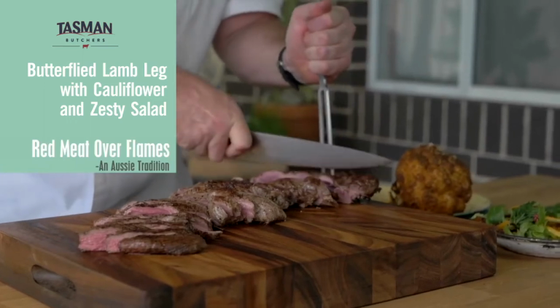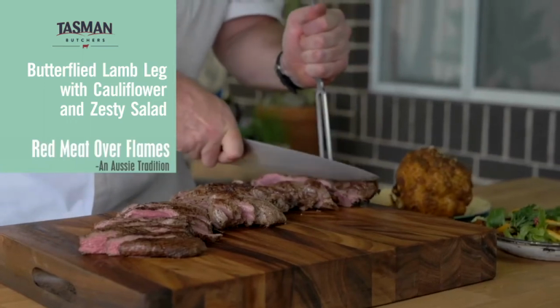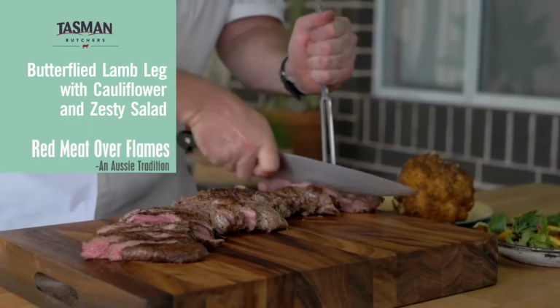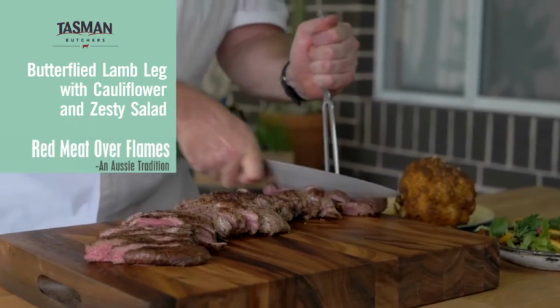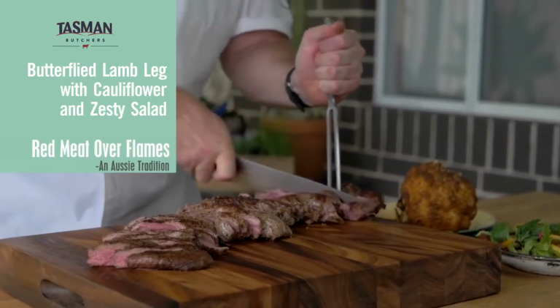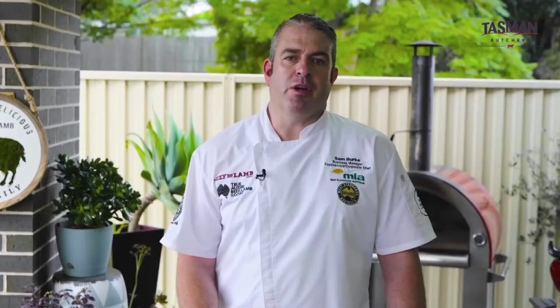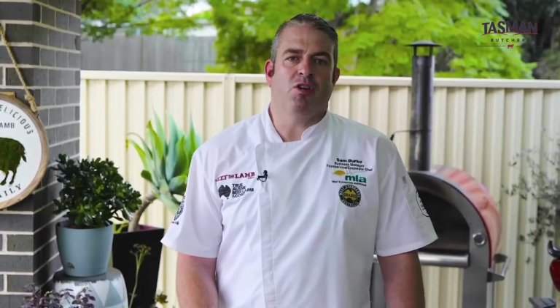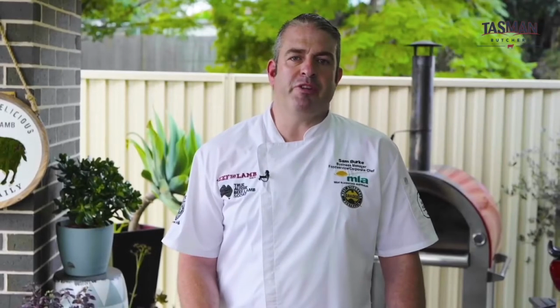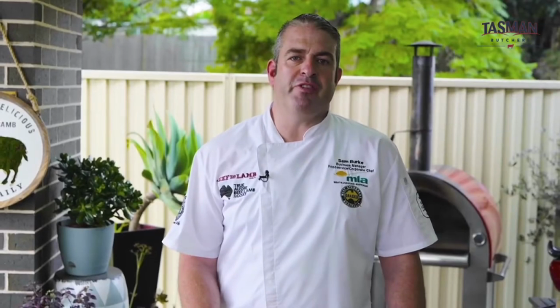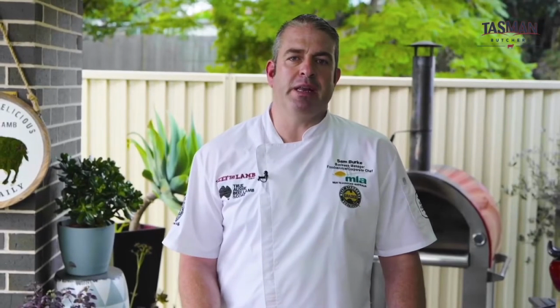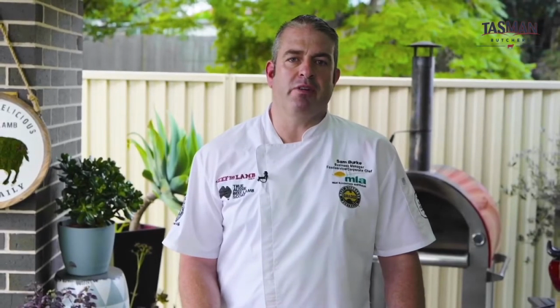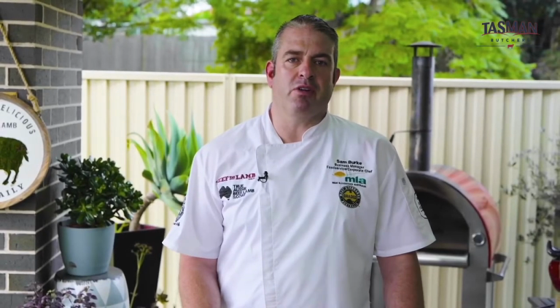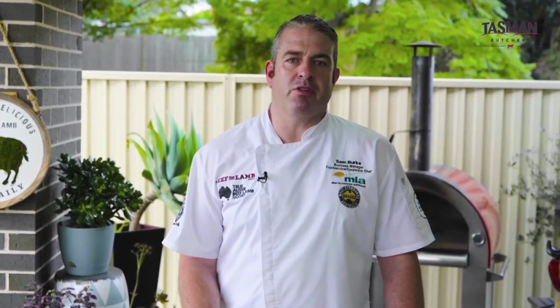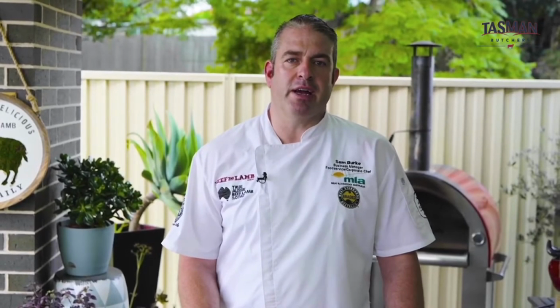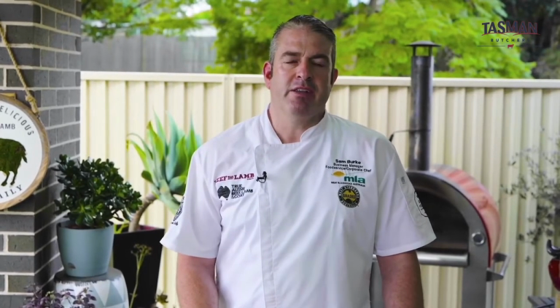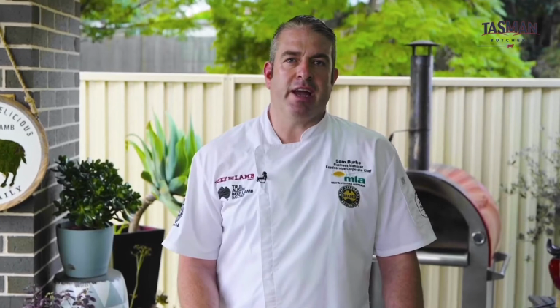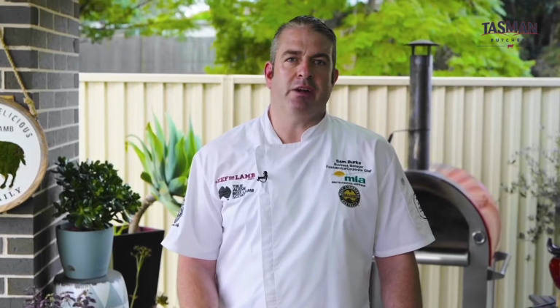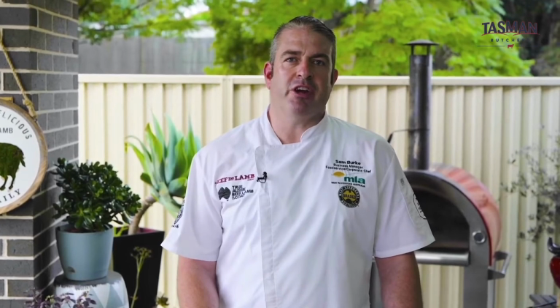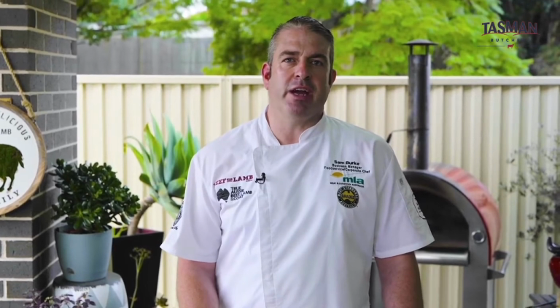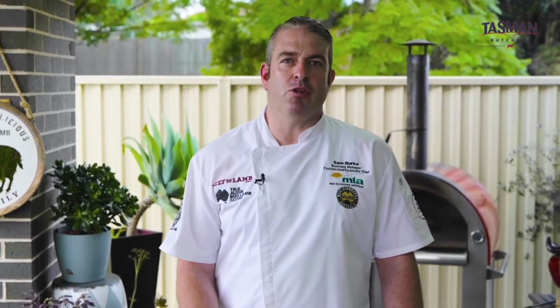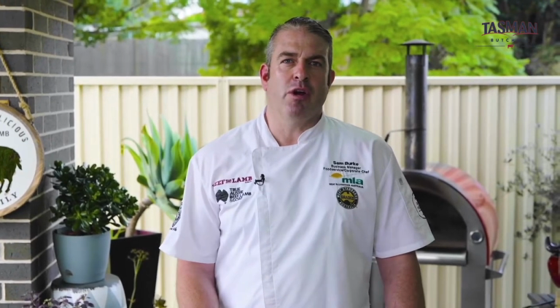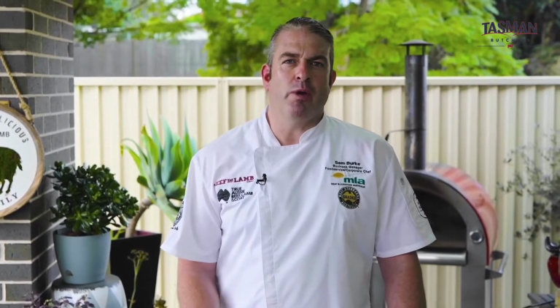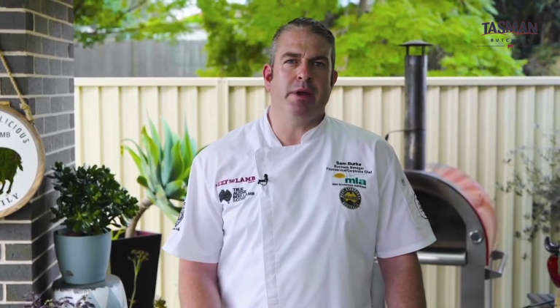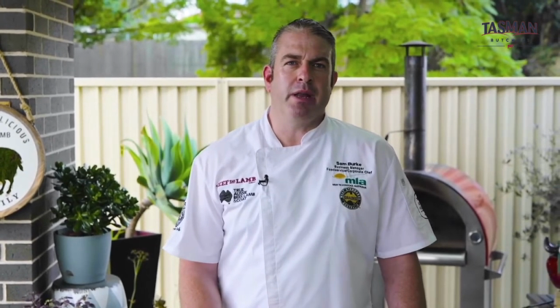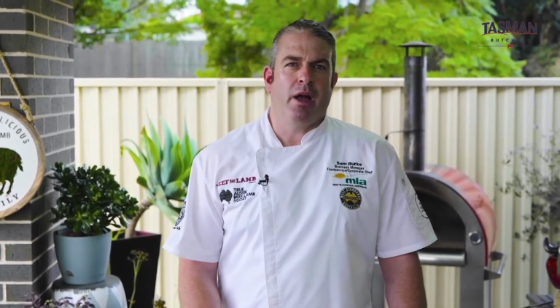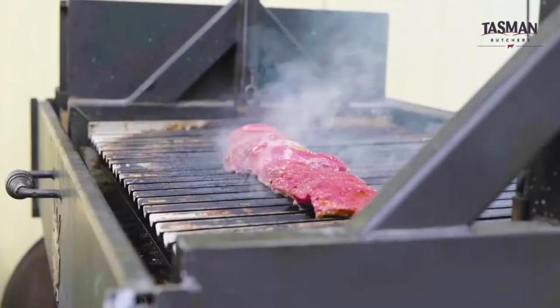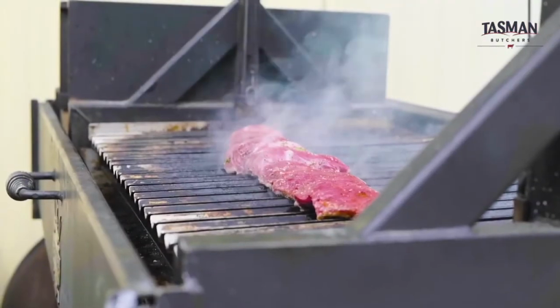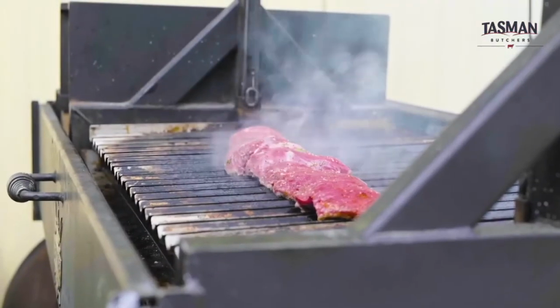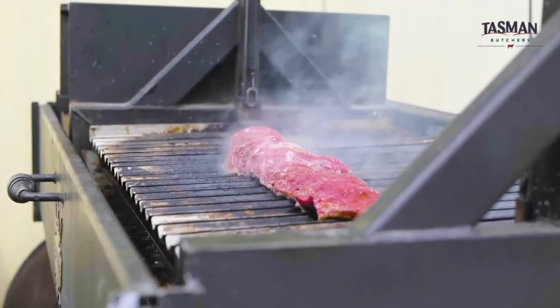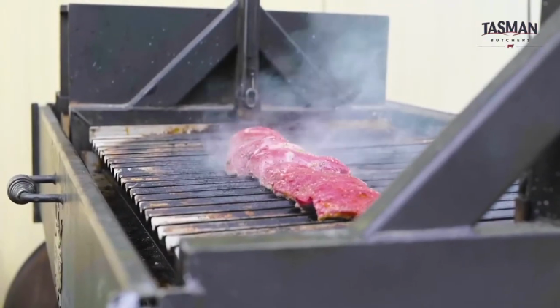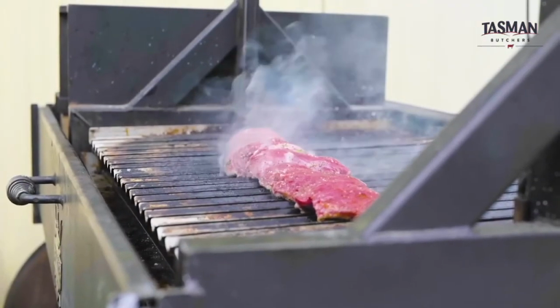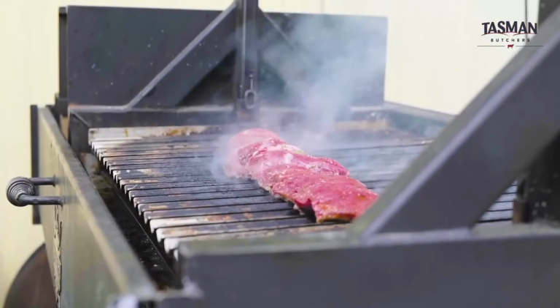Hi, I'm Sam Burke, Corporate Chef for Meat and Livestock Australia. Today I'm going to show you how to cook red meat creatively over open fire.